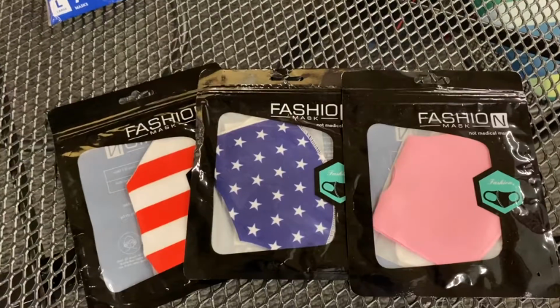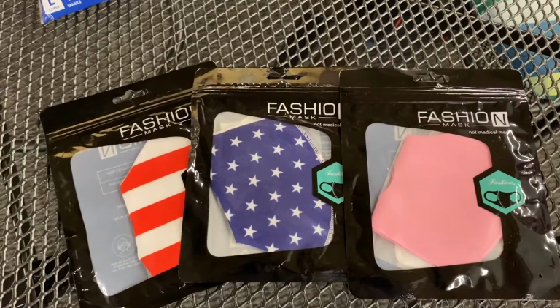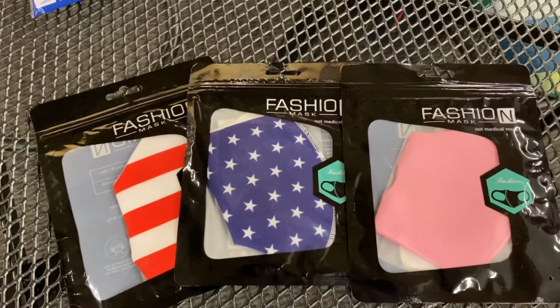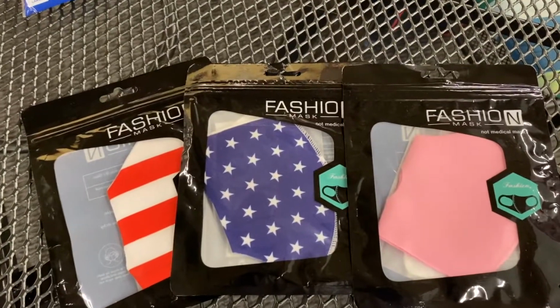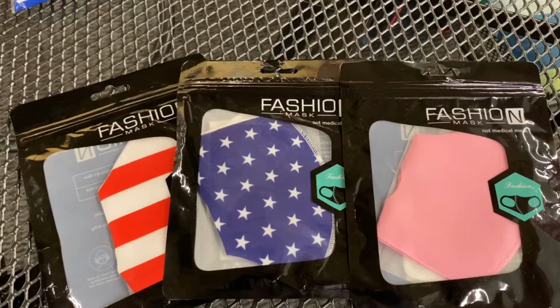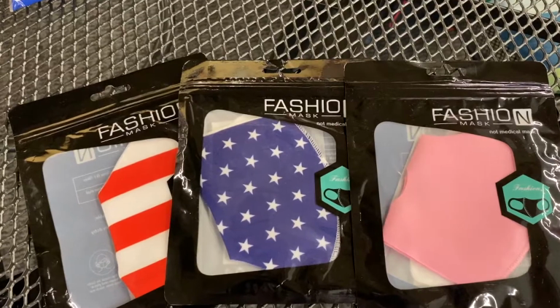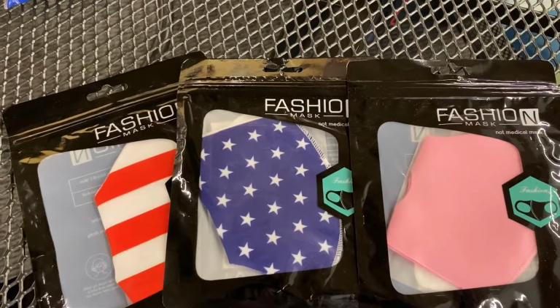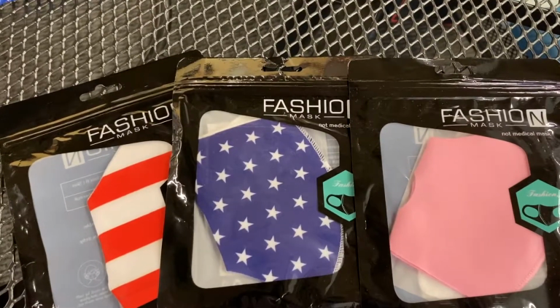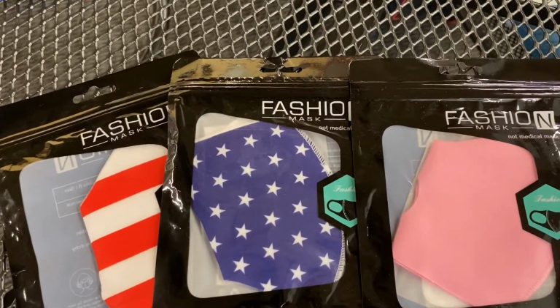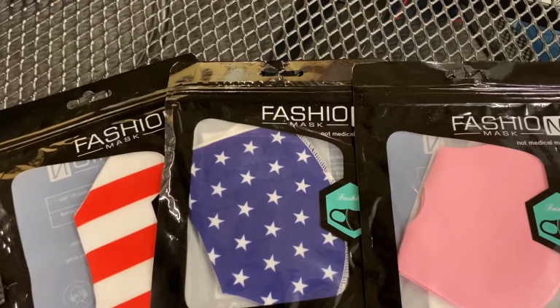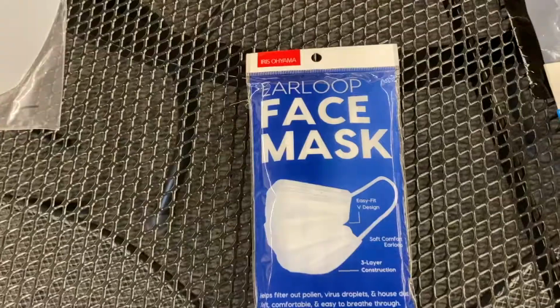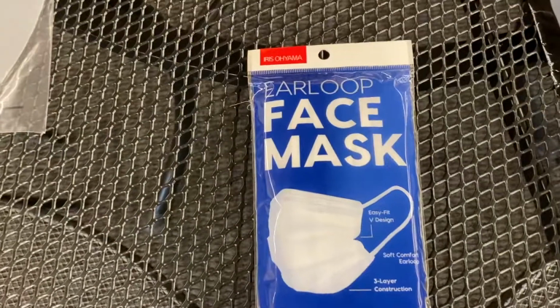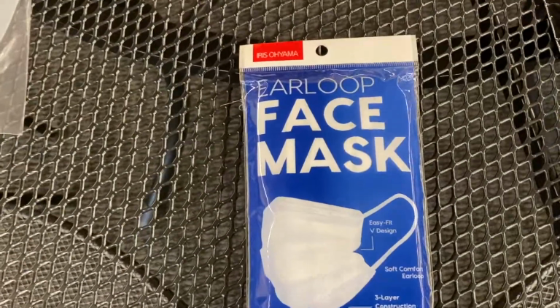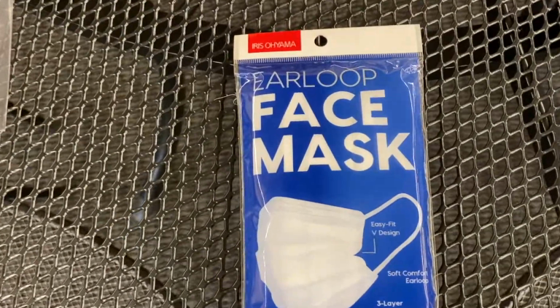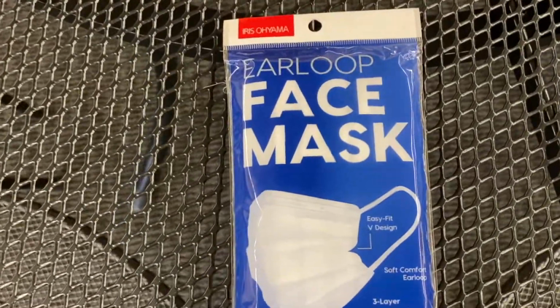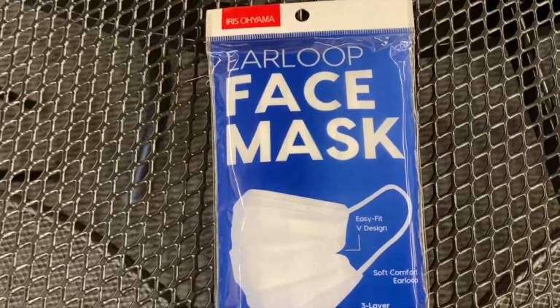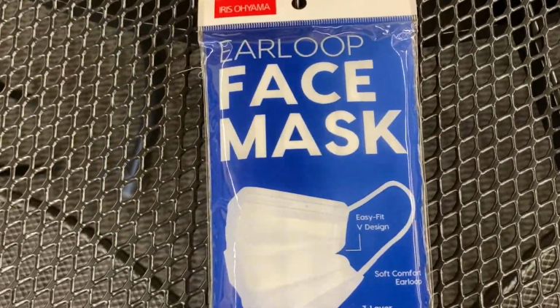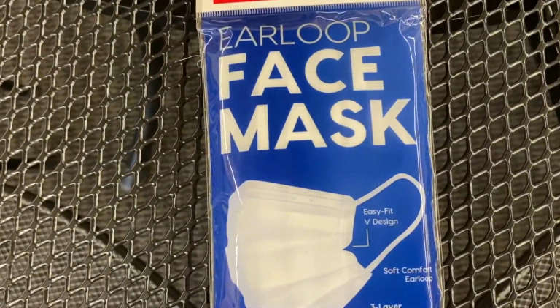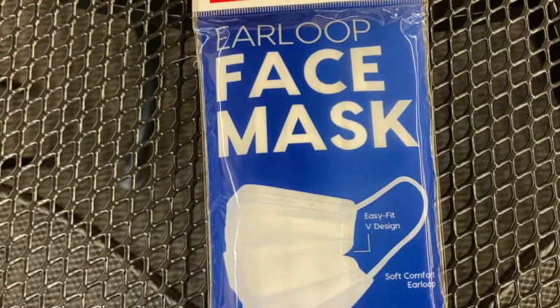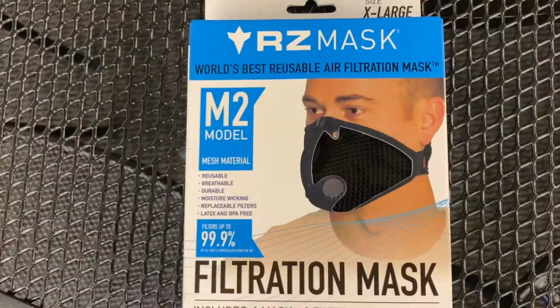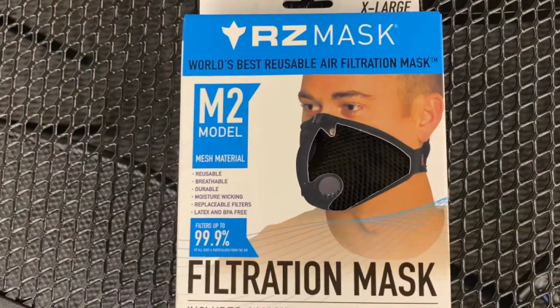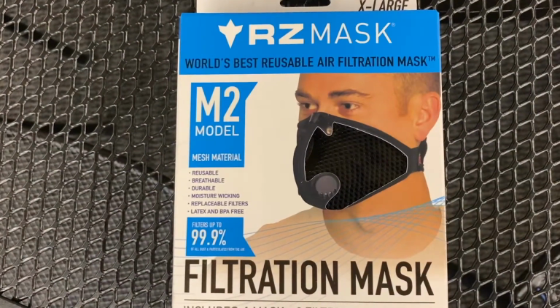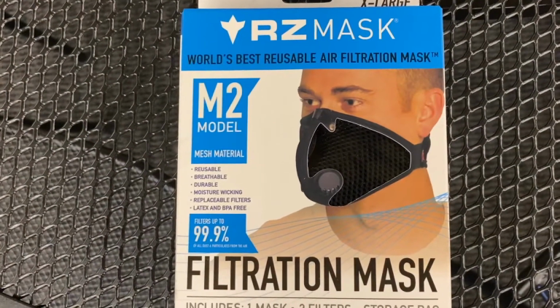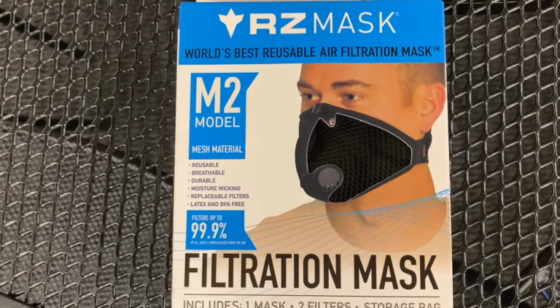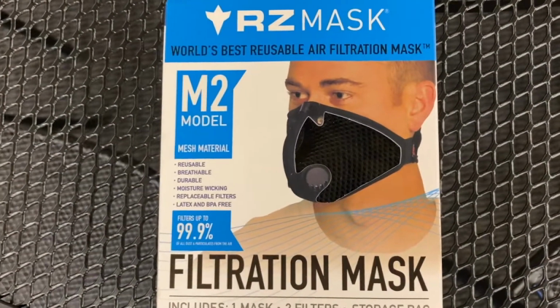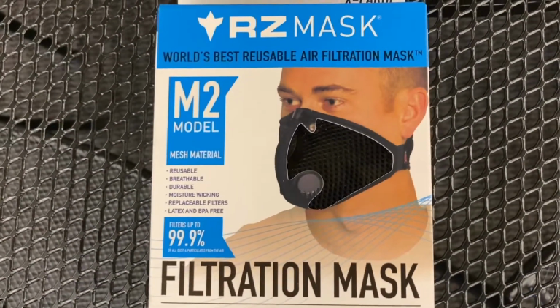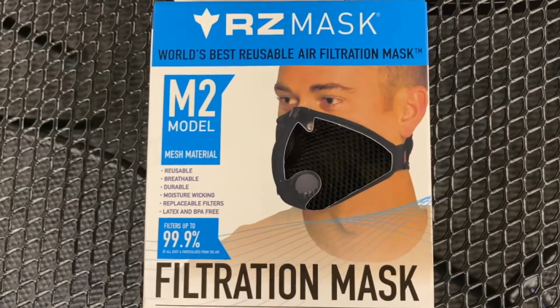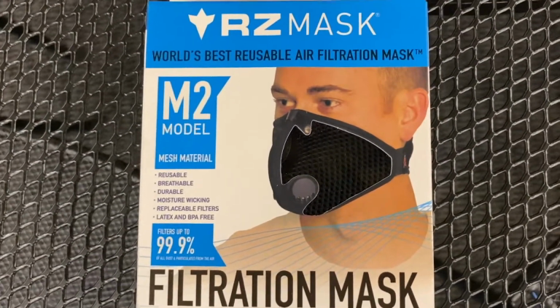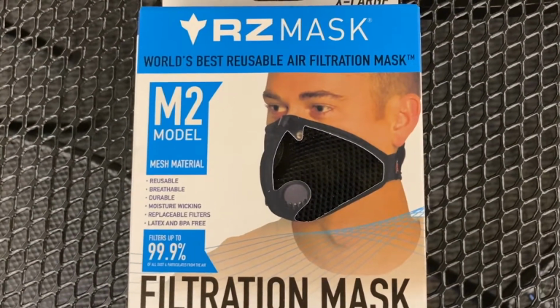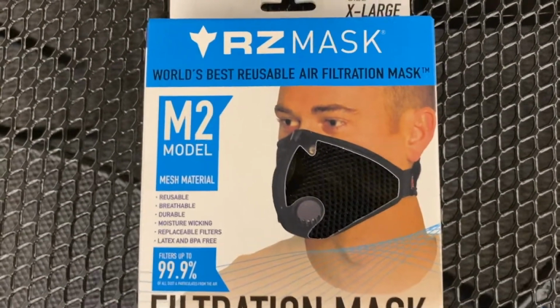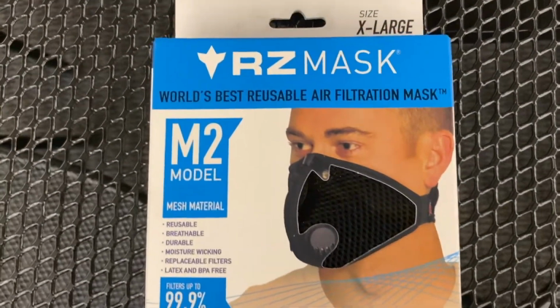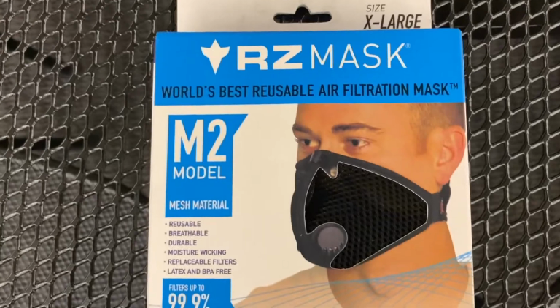We have face masks — we have fashion ones, or this 7-pack, which is $4, I believe. This one here, if you want to go for the more durable and more filtration, they run about $34.